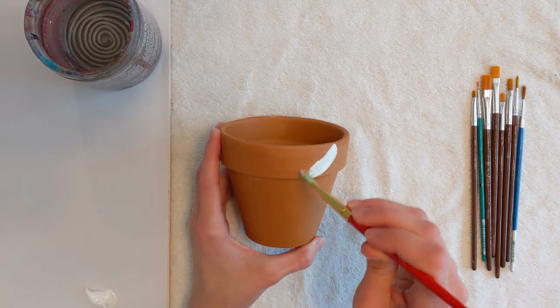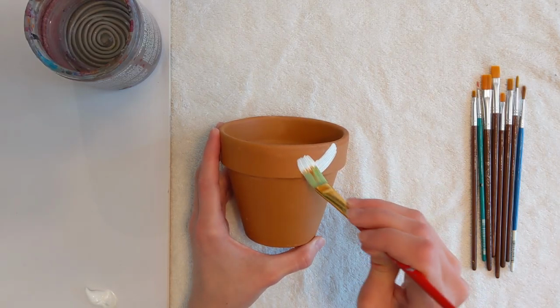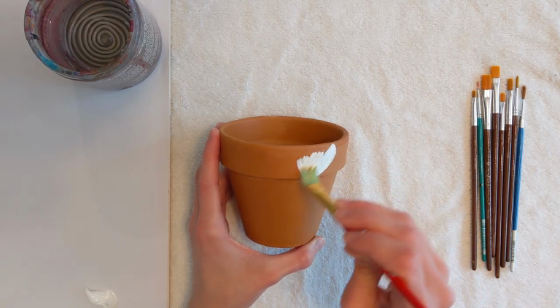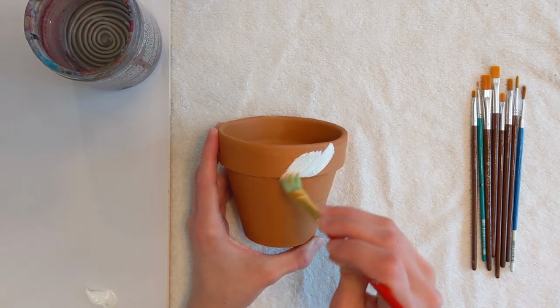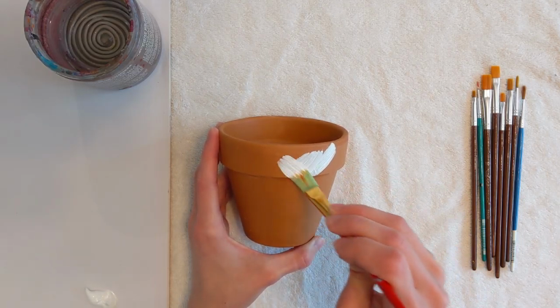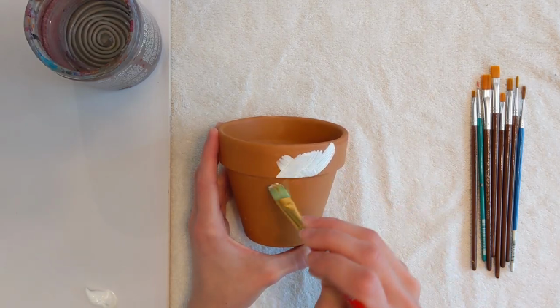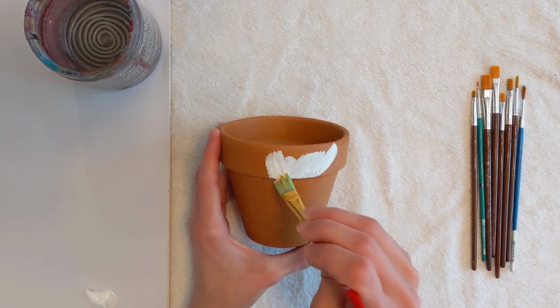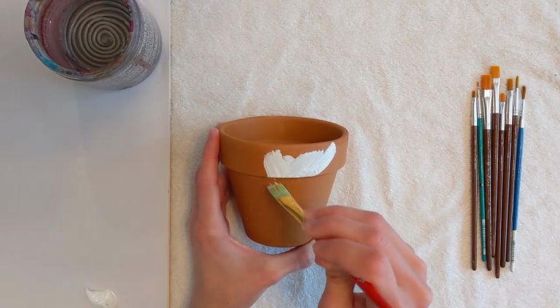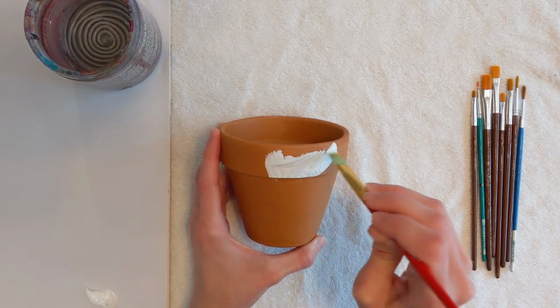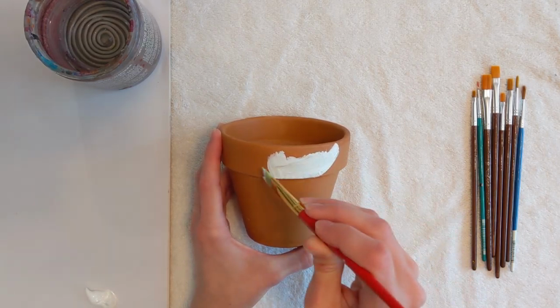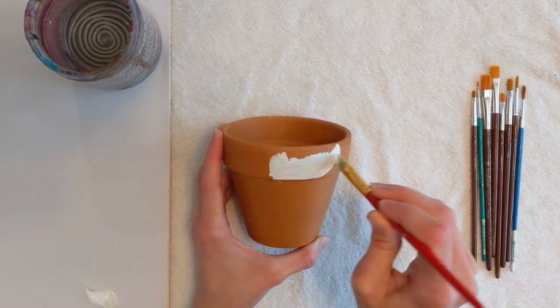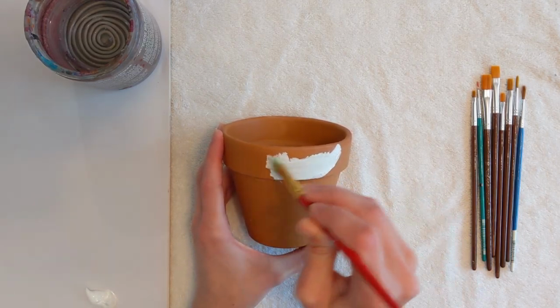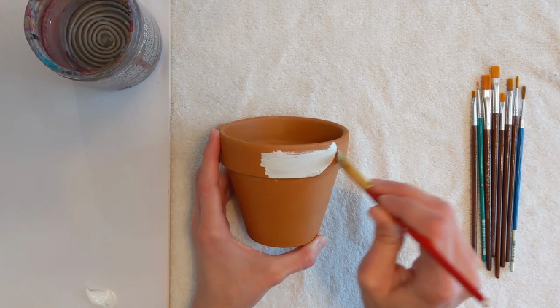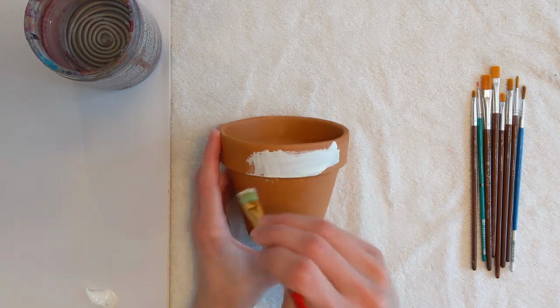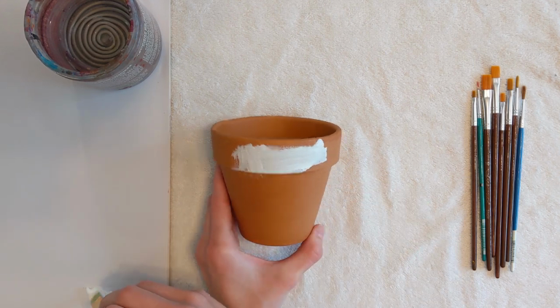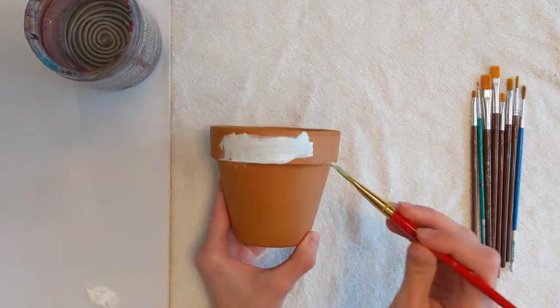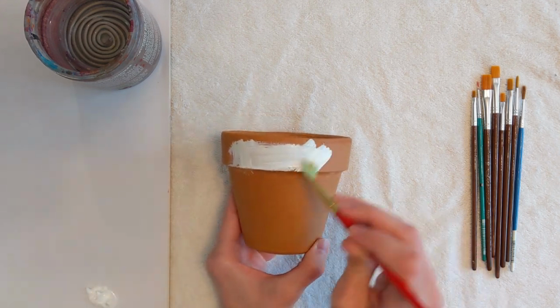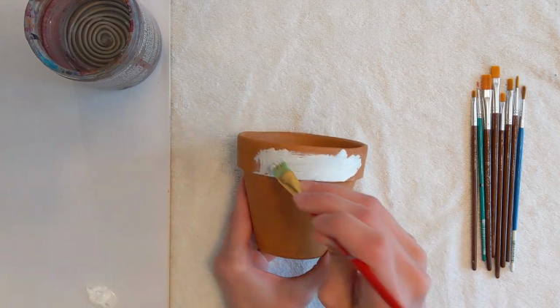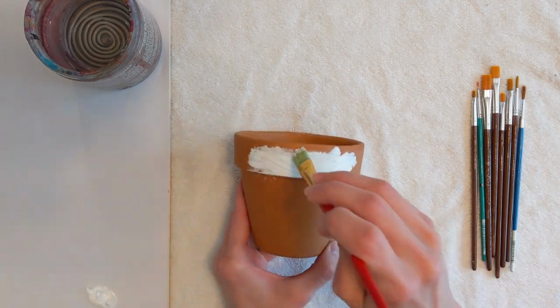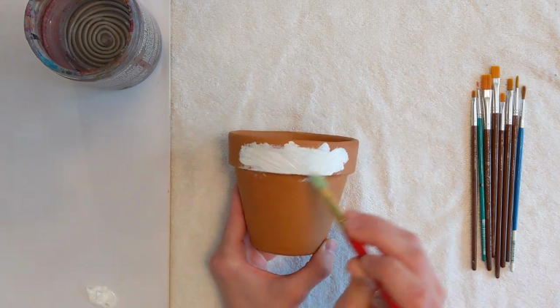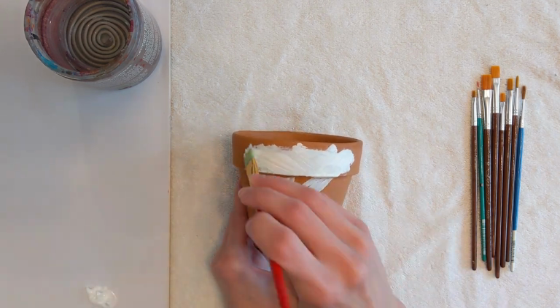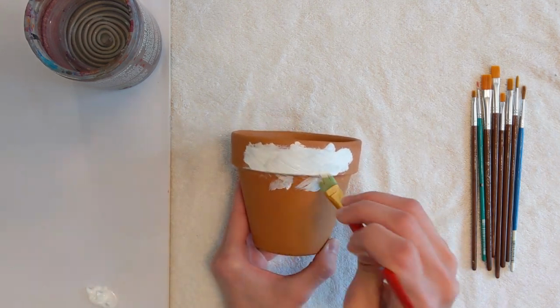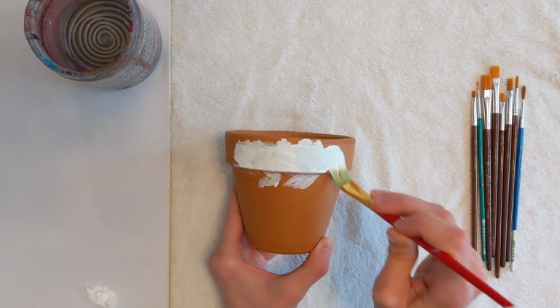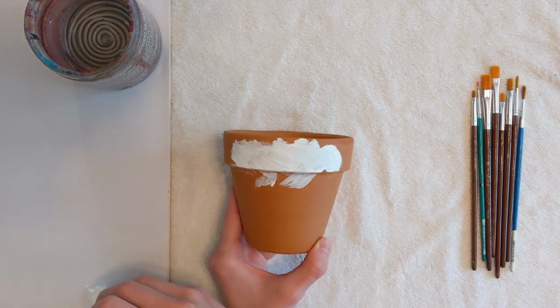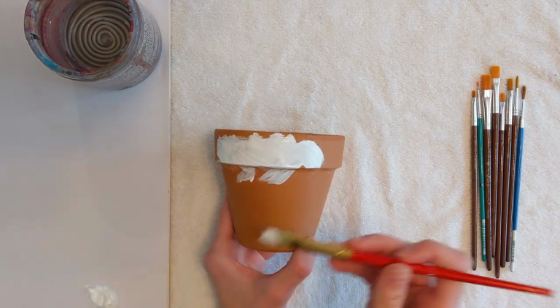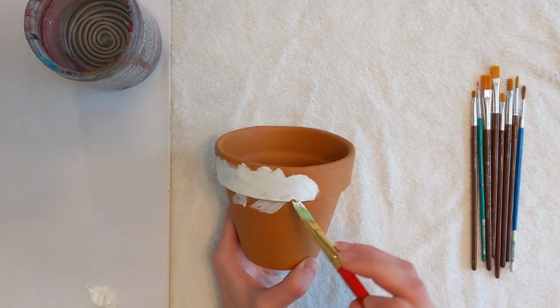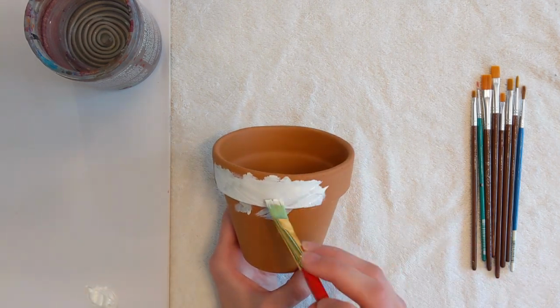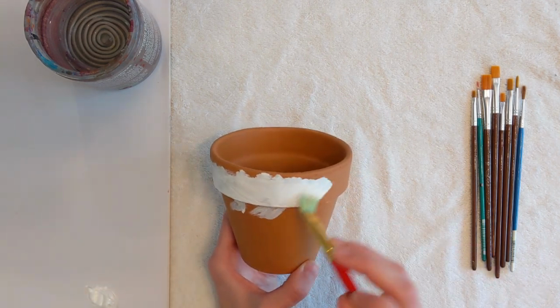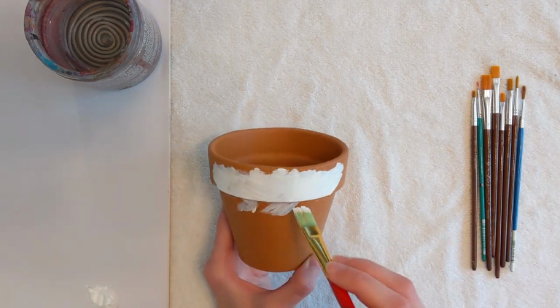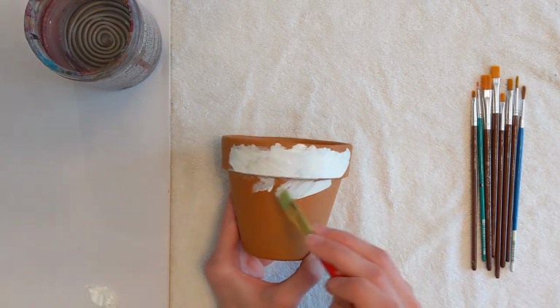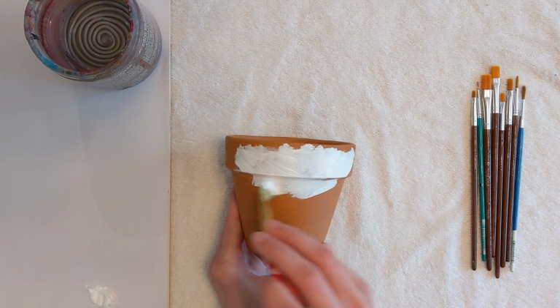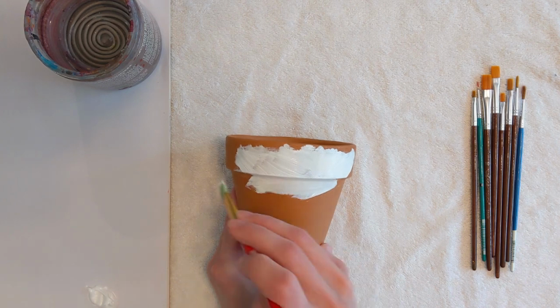First, prime the flower pot with an even layer of white paint. Monet was thought to have primed his canvases with lead white paint. Let this dry.